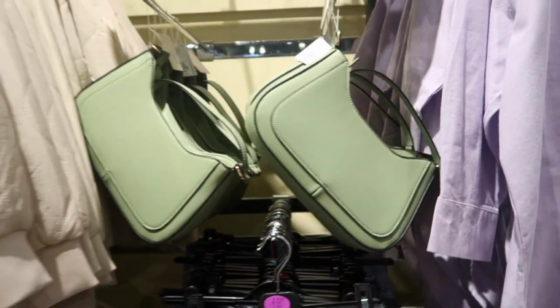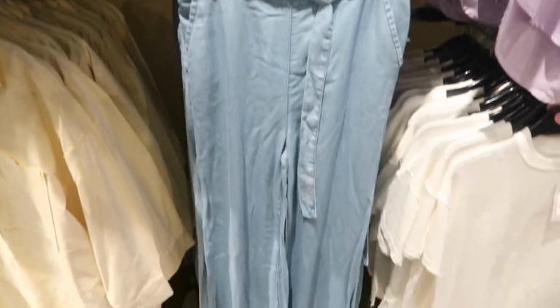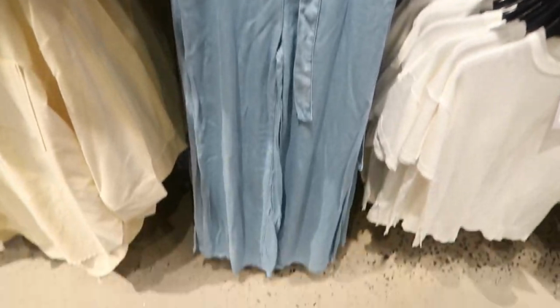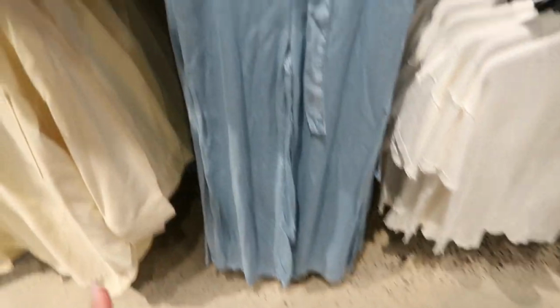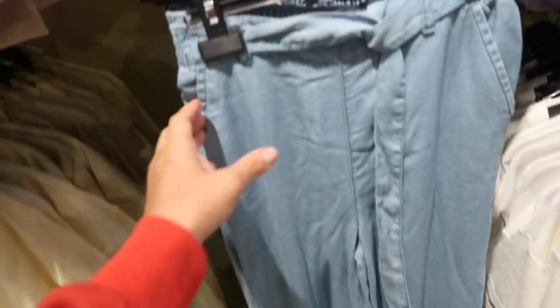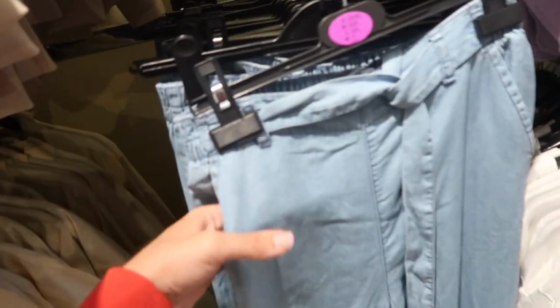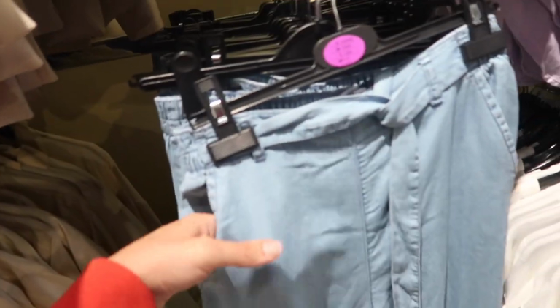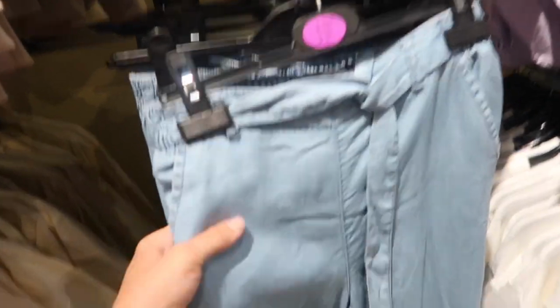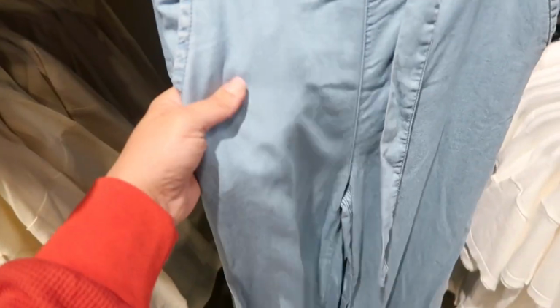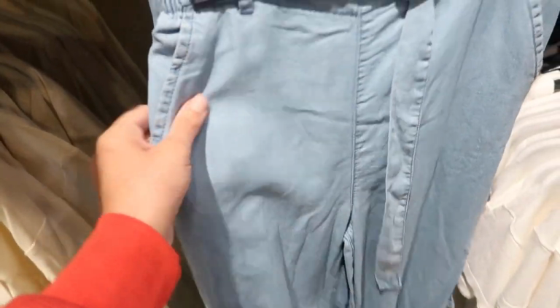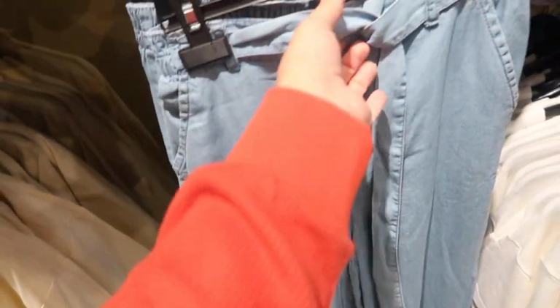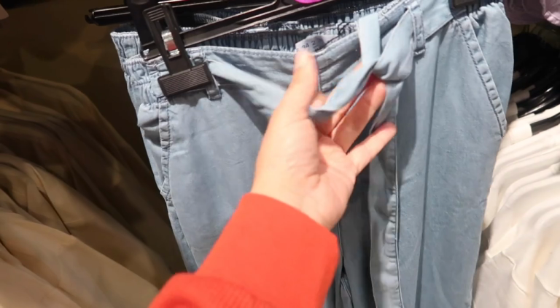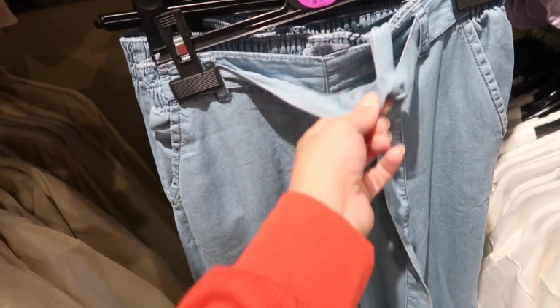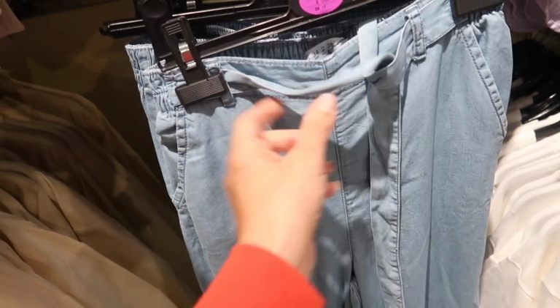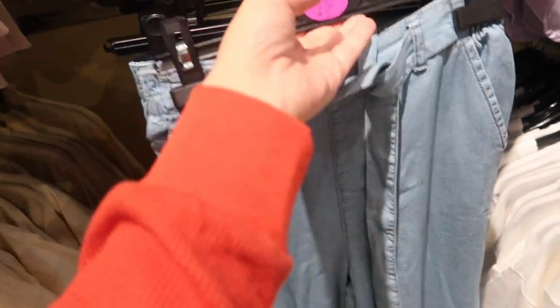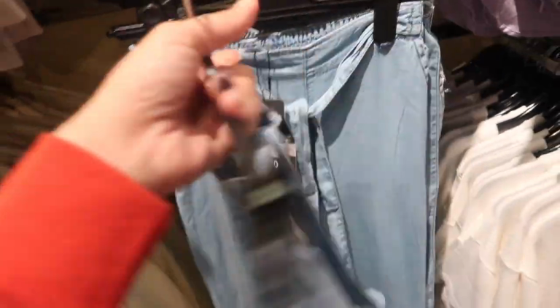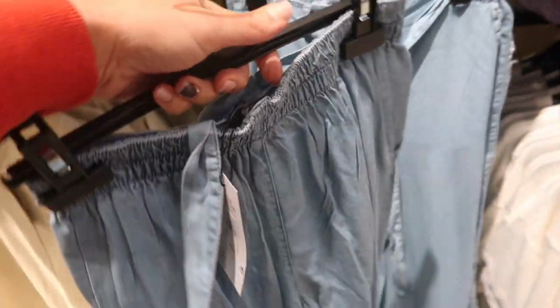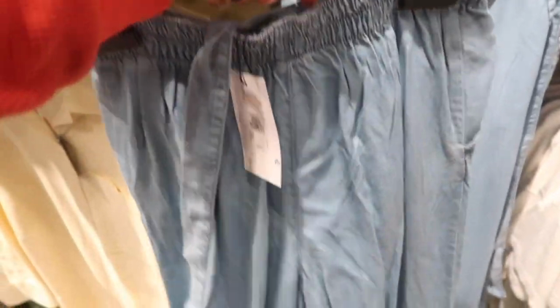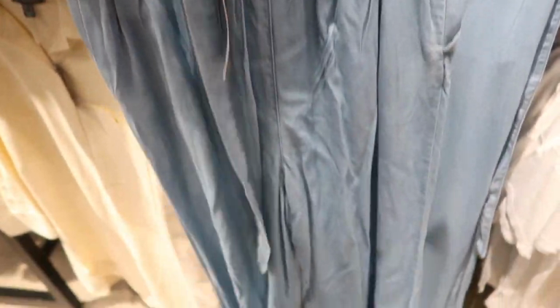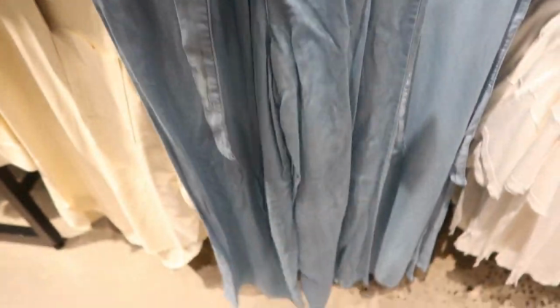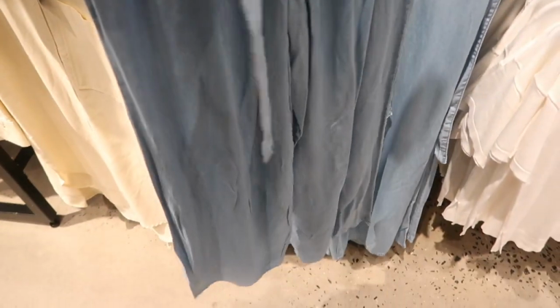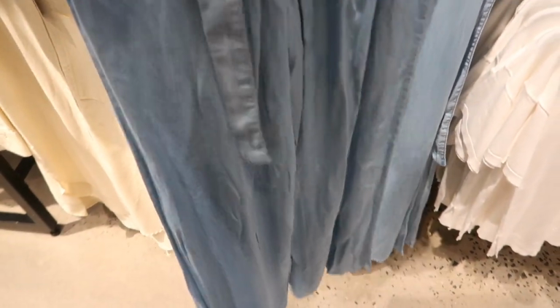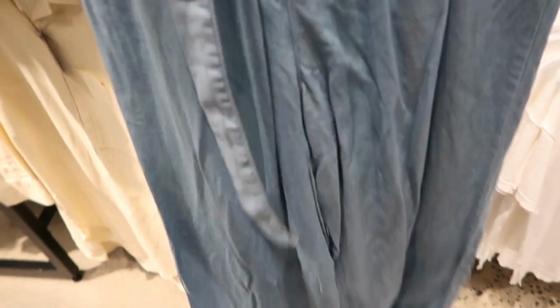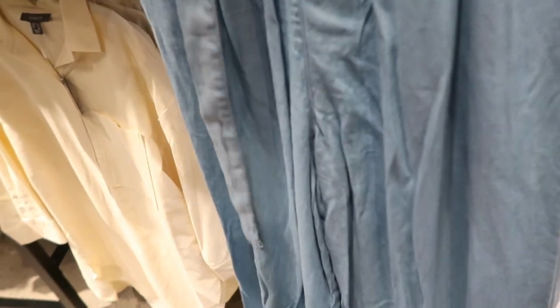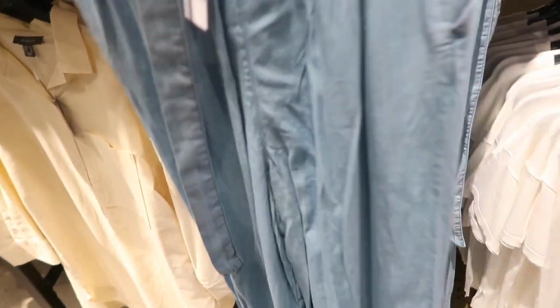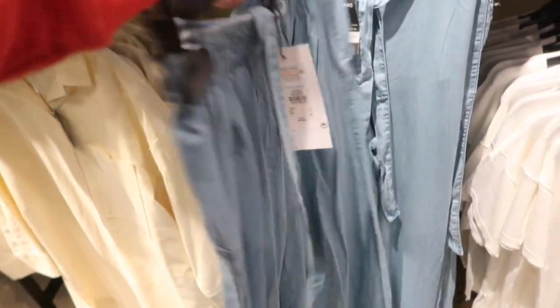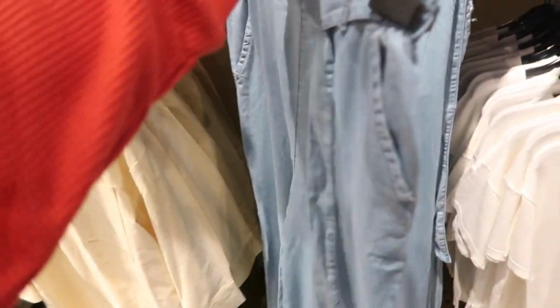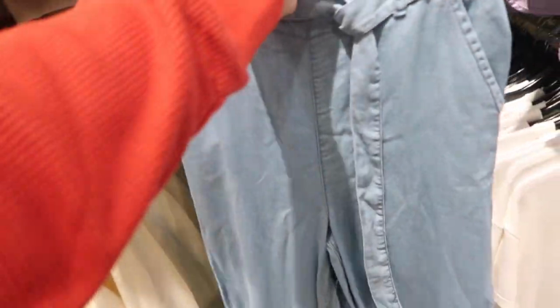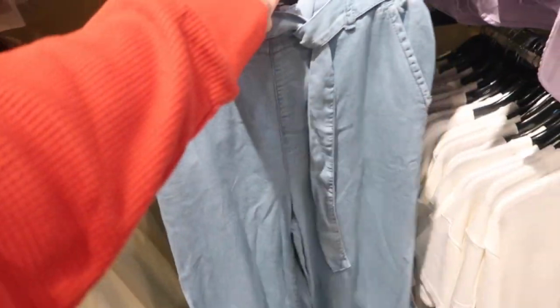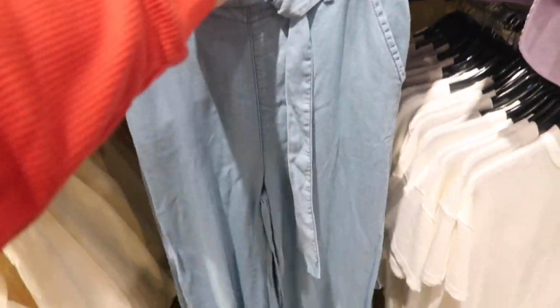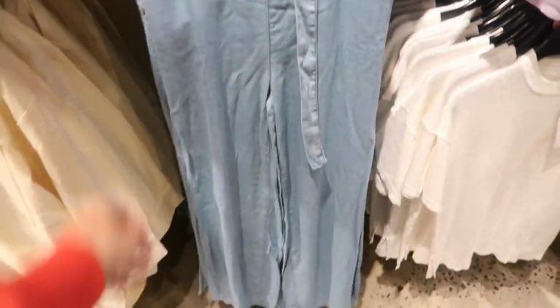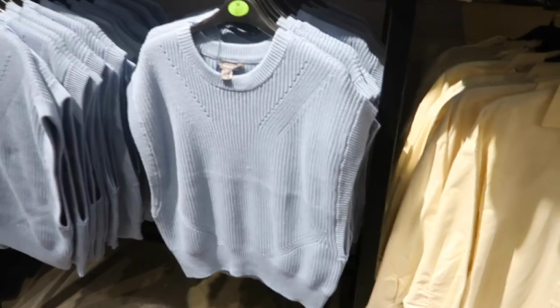Right below it are these little paper bag pants. These are really nice and lightweight with that belt detail and elastic in the back — pull on, super flowy — and these are twenty dollars.